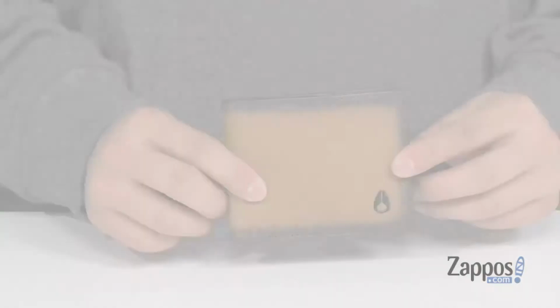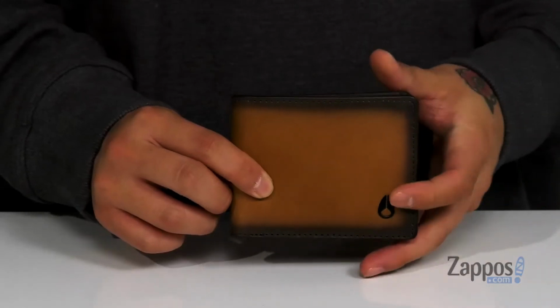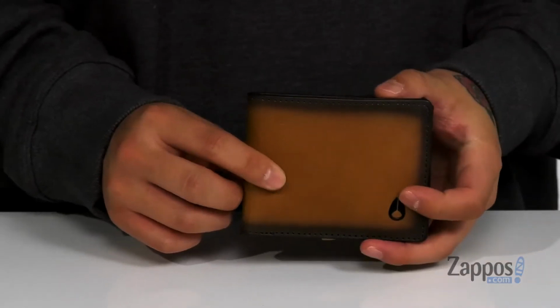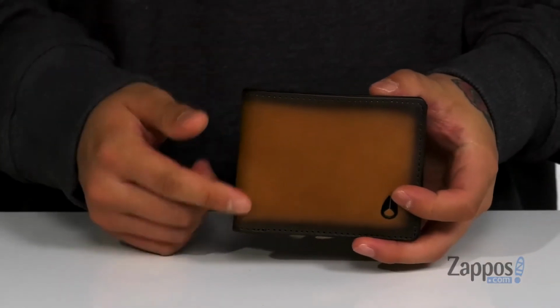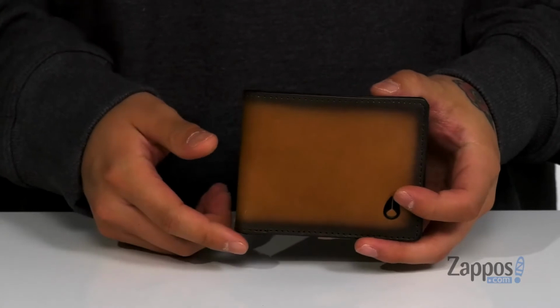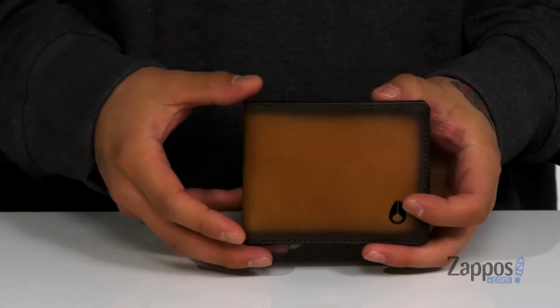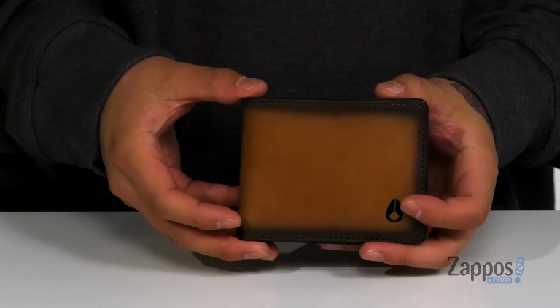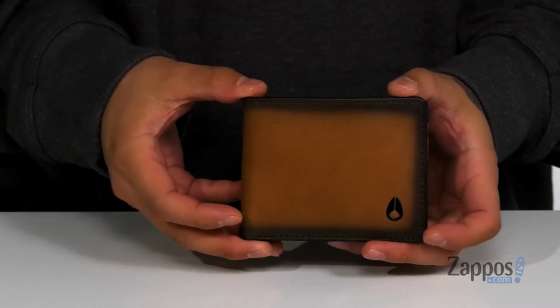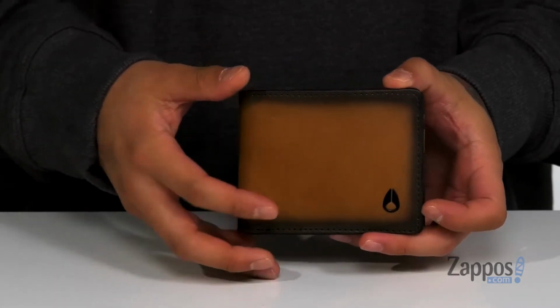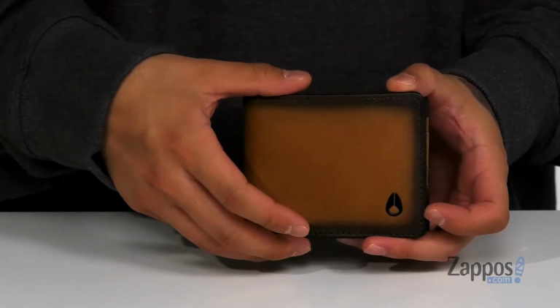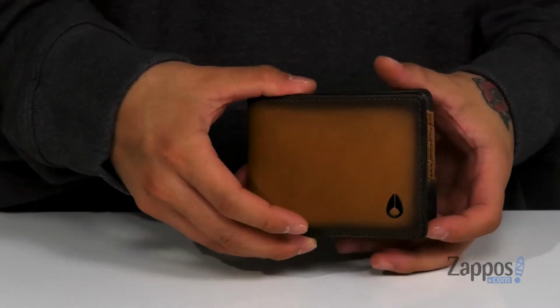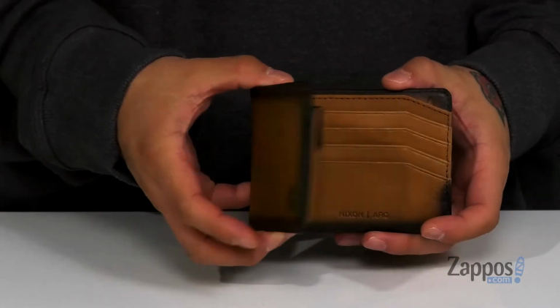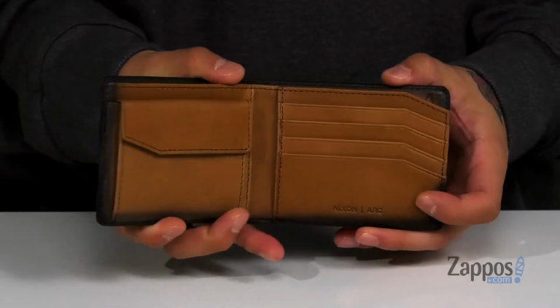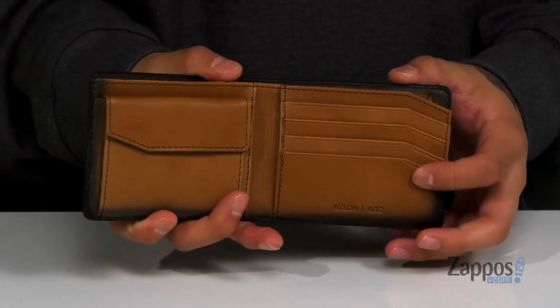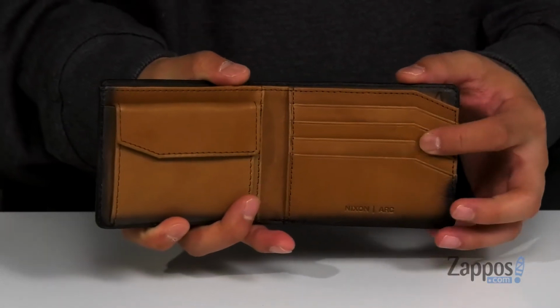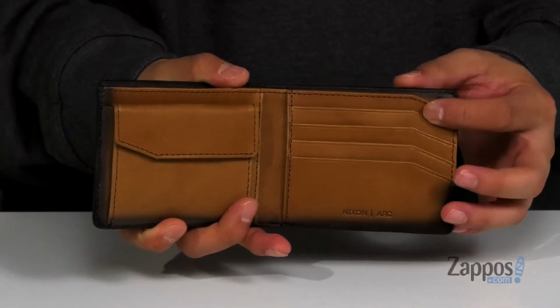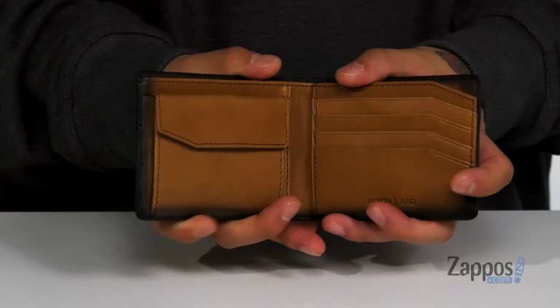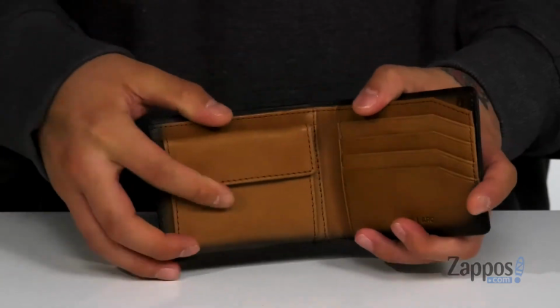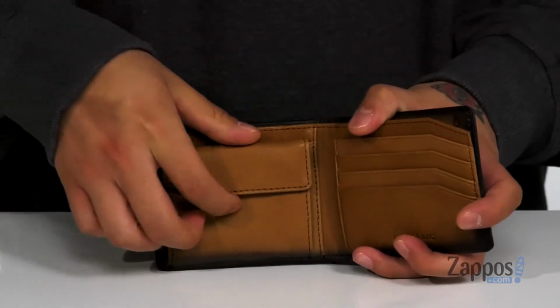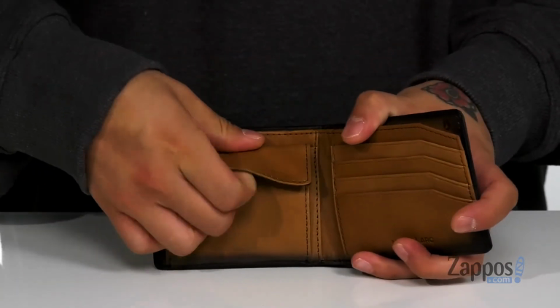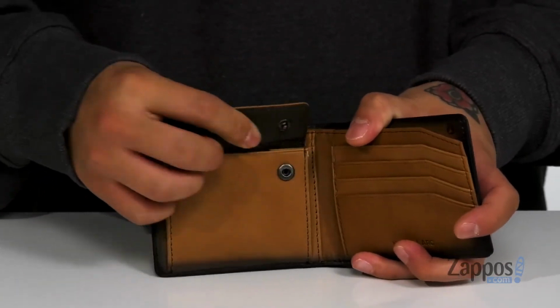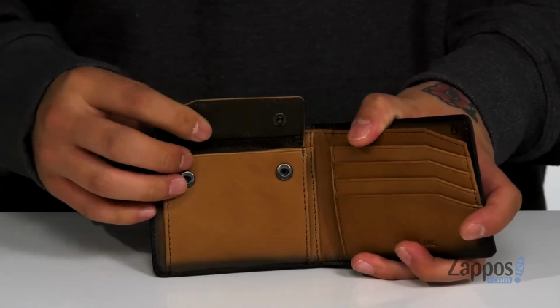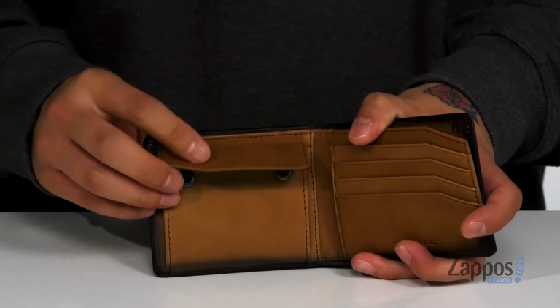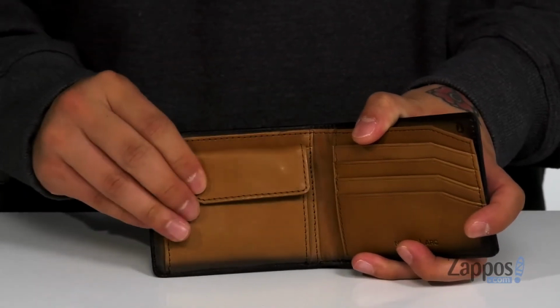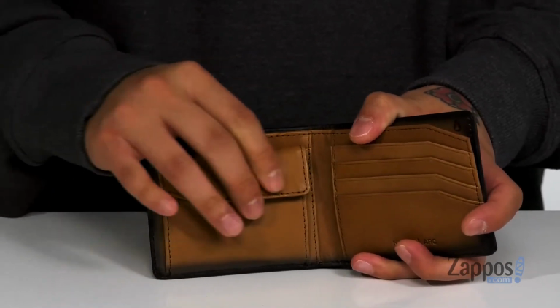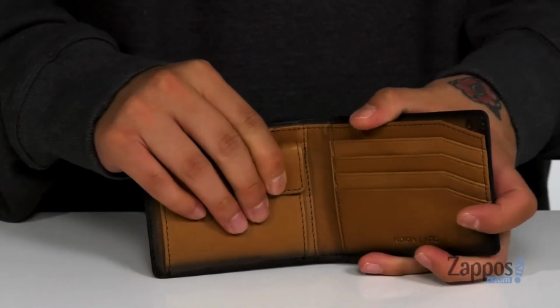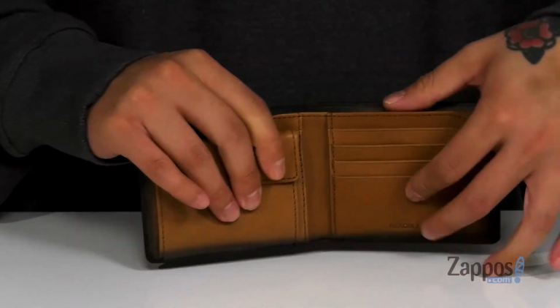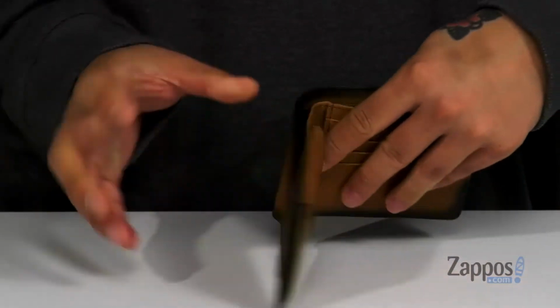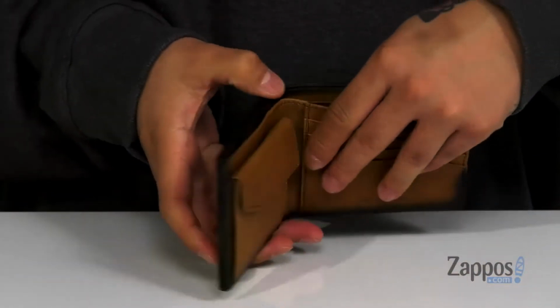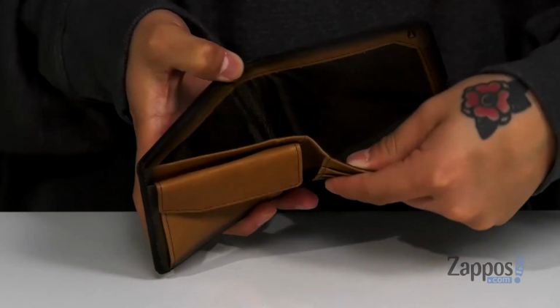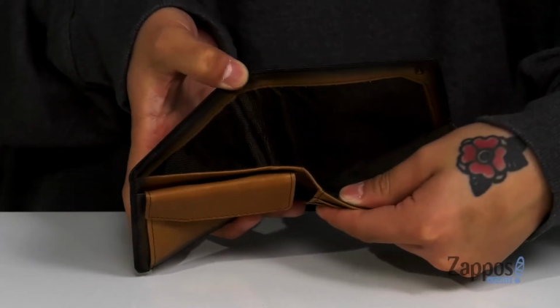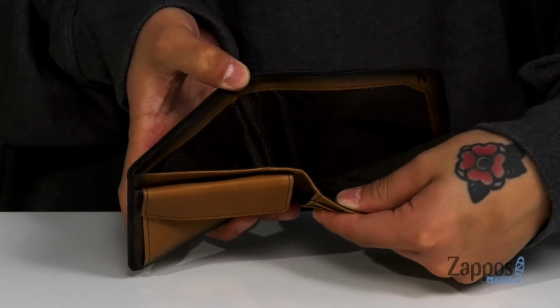This wallet from Nixon is made with a durable leather upper that features a burnished look, Nixon logo detailing throughout, along with plenty of room for all your cards, a spare change pocket that opens up with a button closure, and the main compartment, which is fully lined, perfect for holding all of your currency.